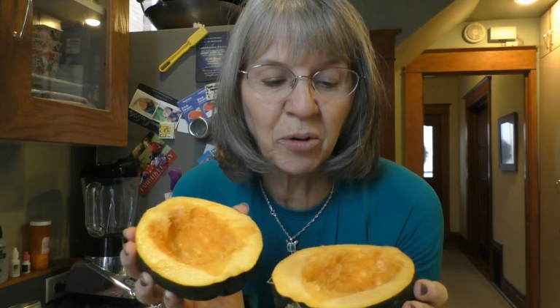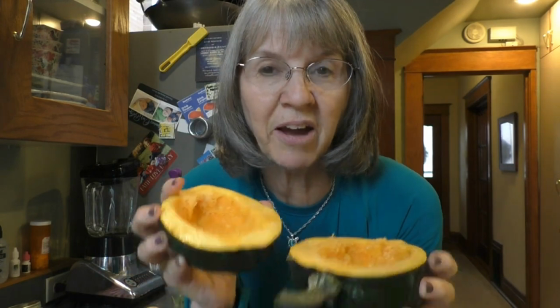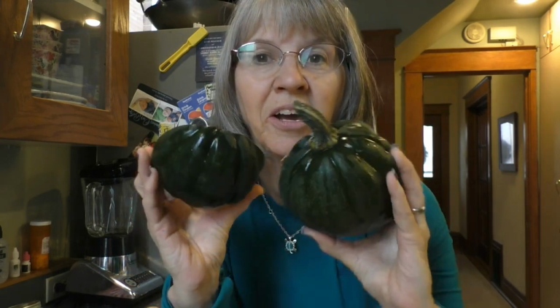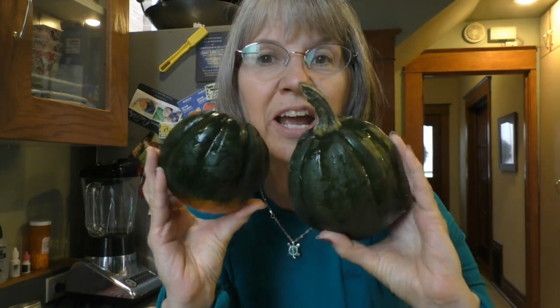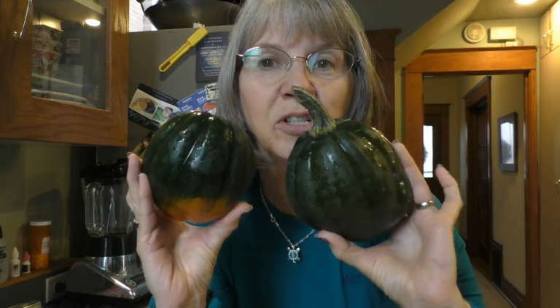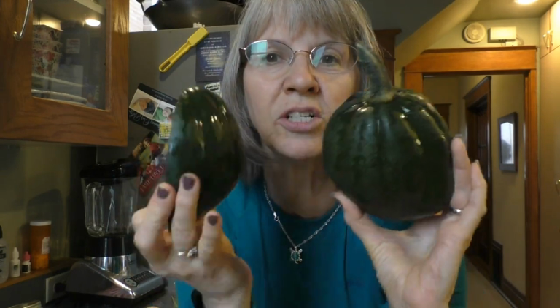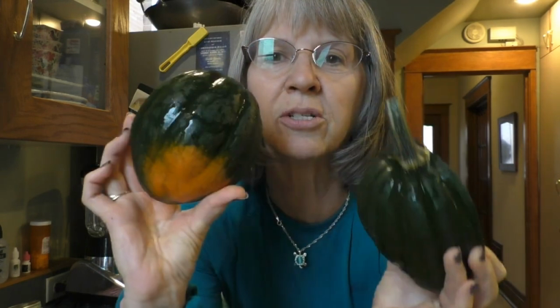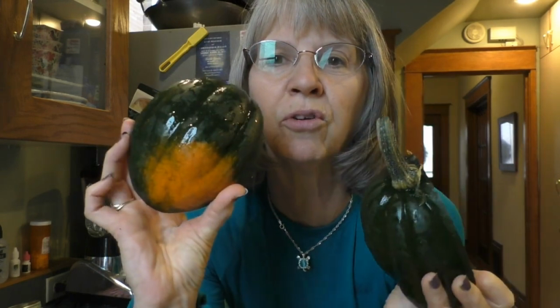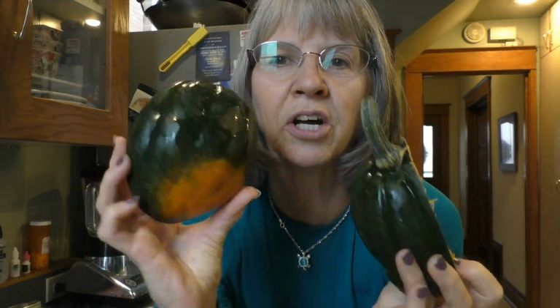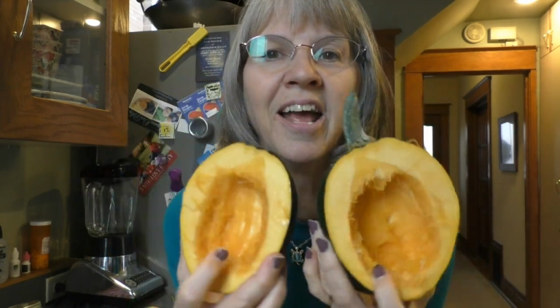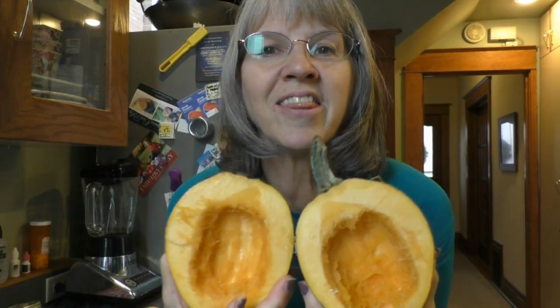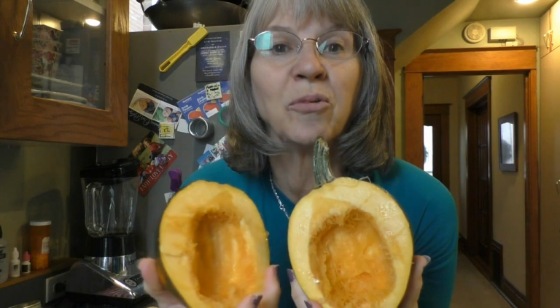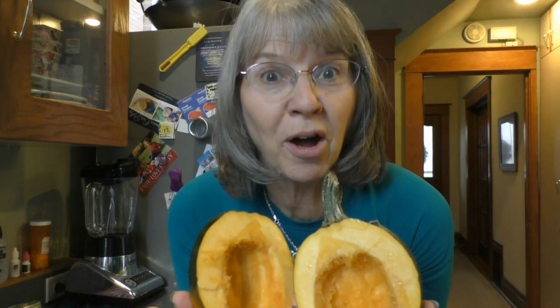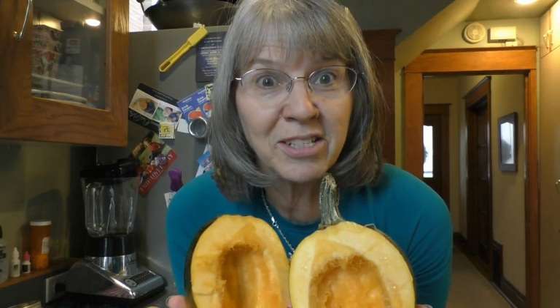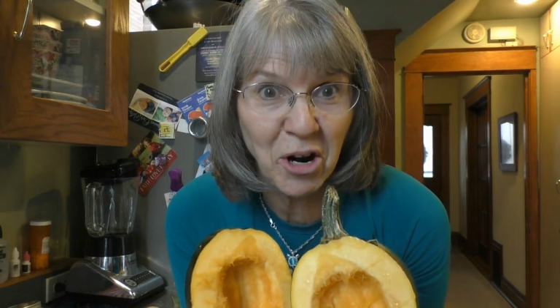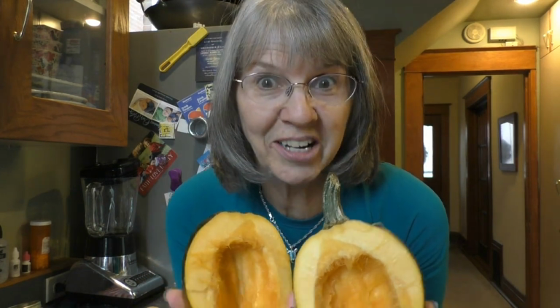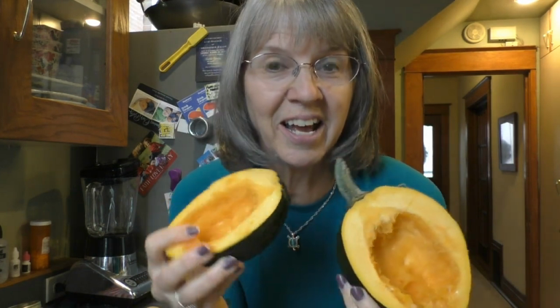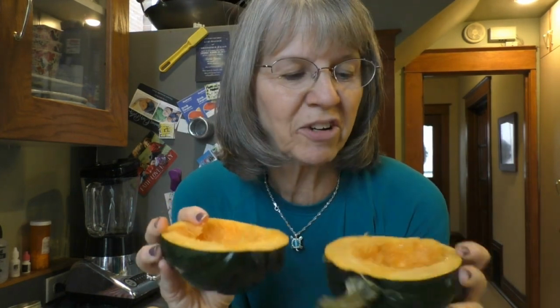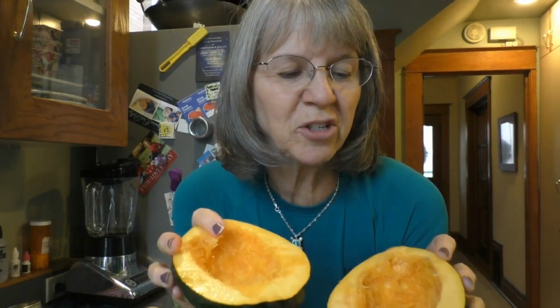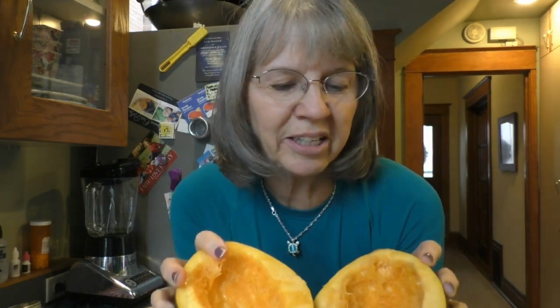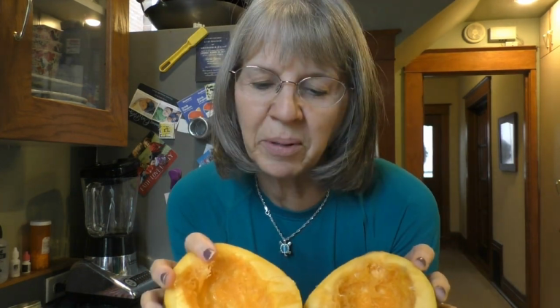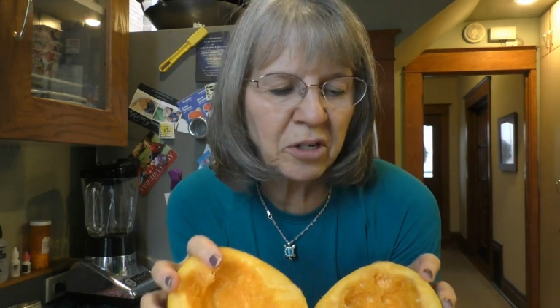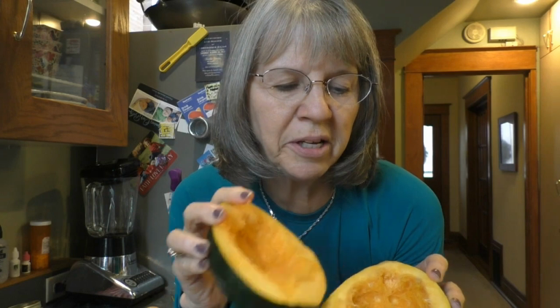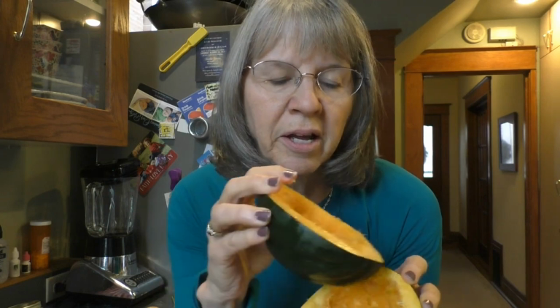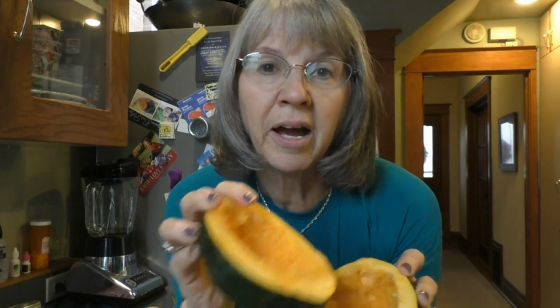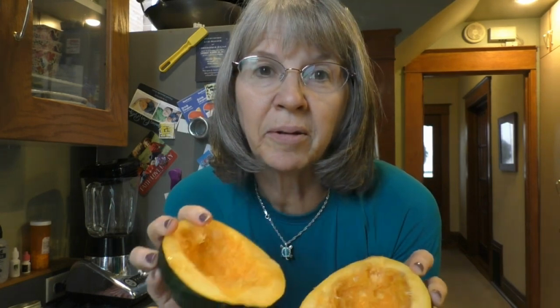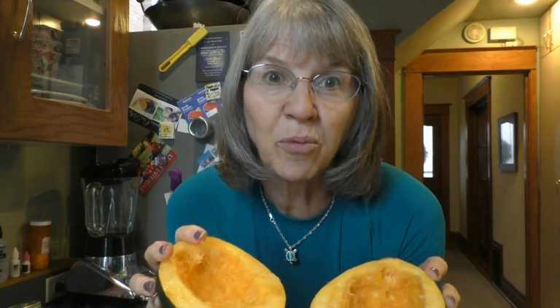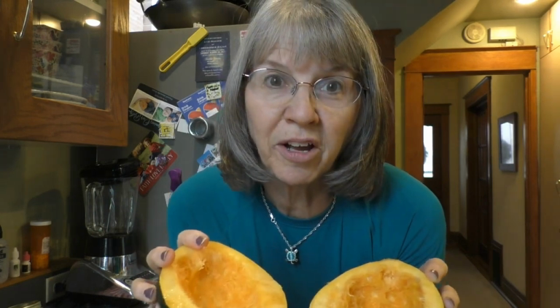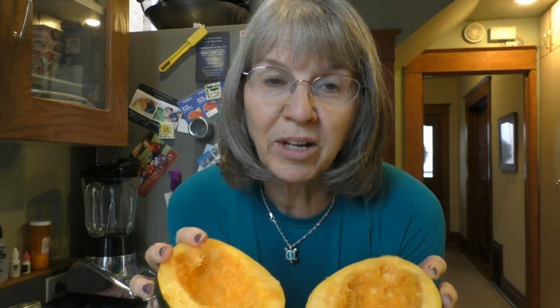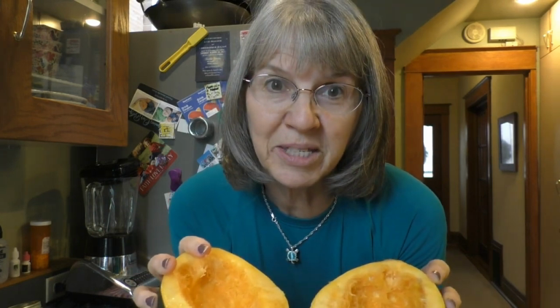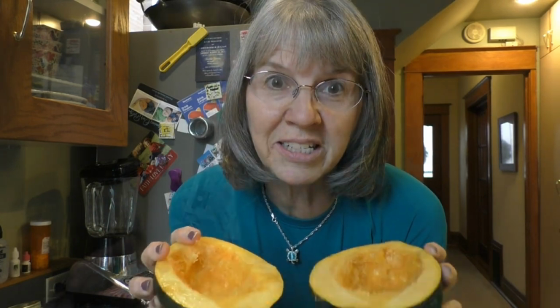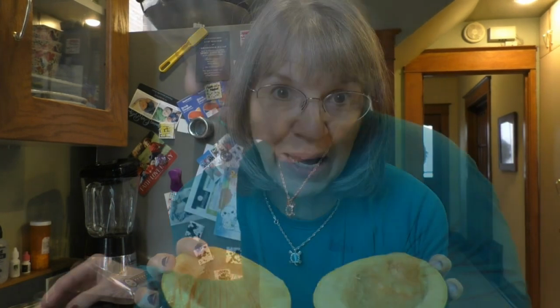we're going to be having our acorn squash — there's beautiful orange on it — that we brought with us from our garden. I've cut it in two and cleaned it up.